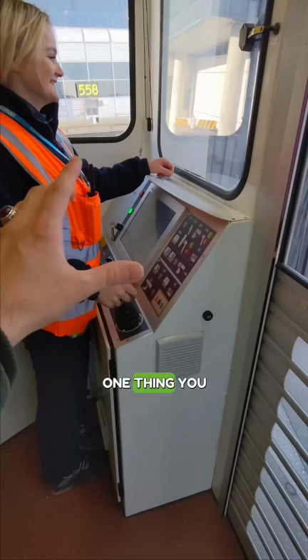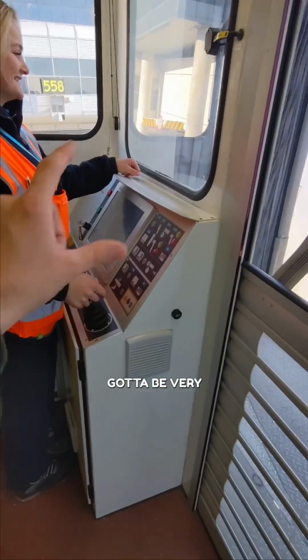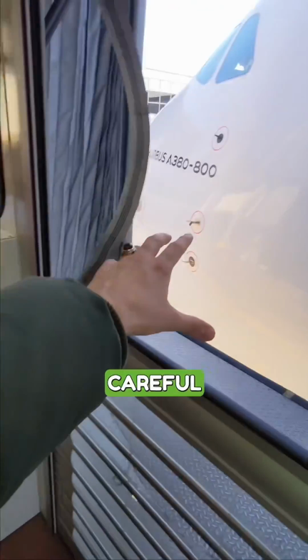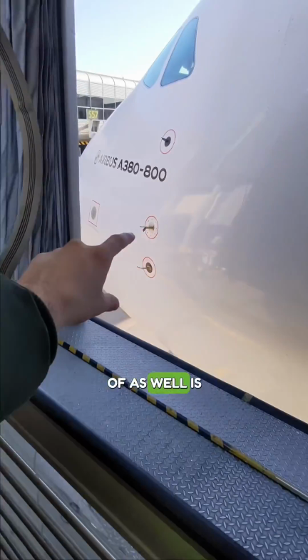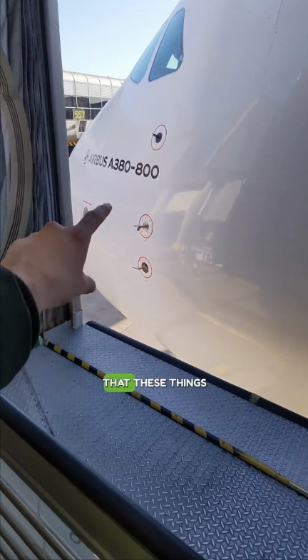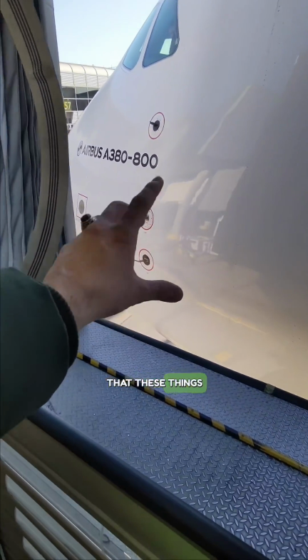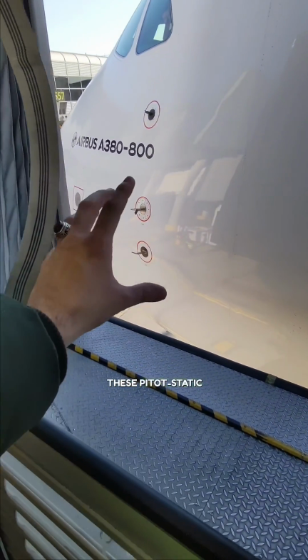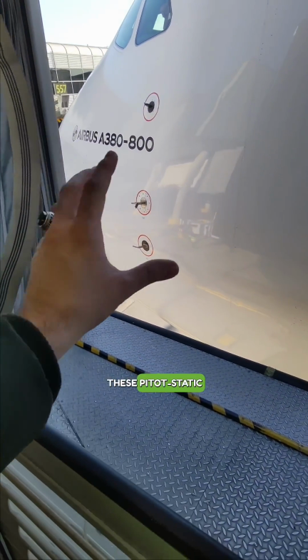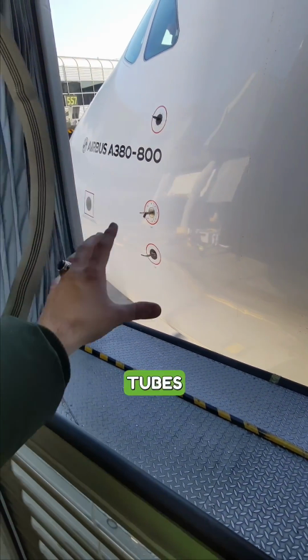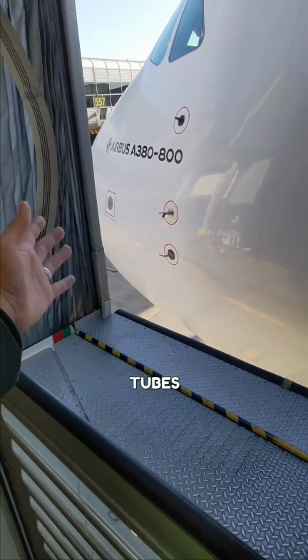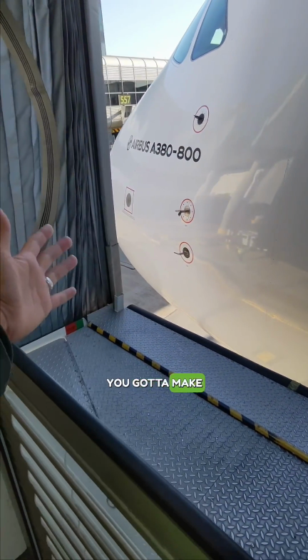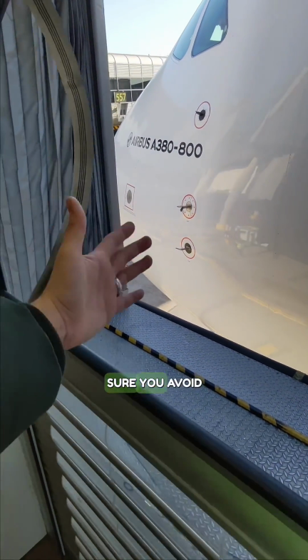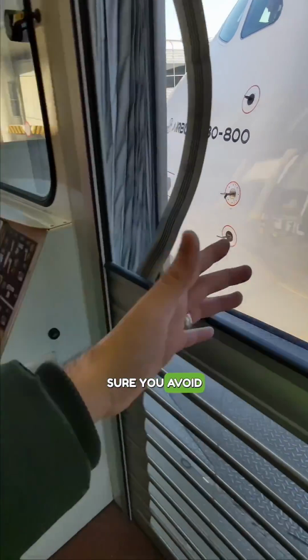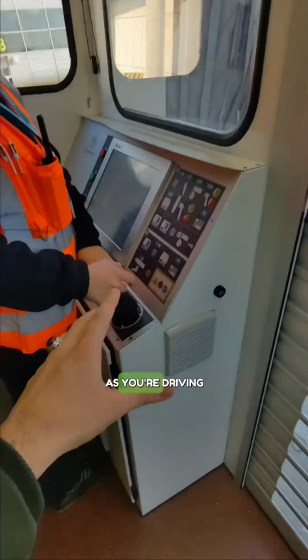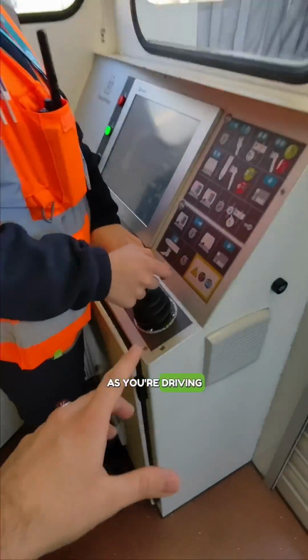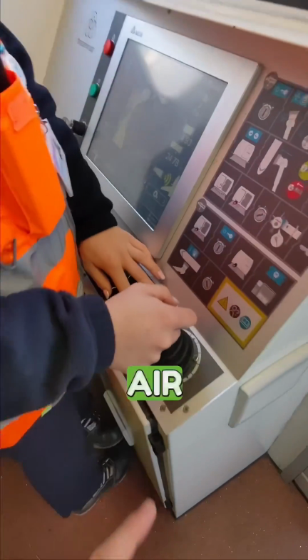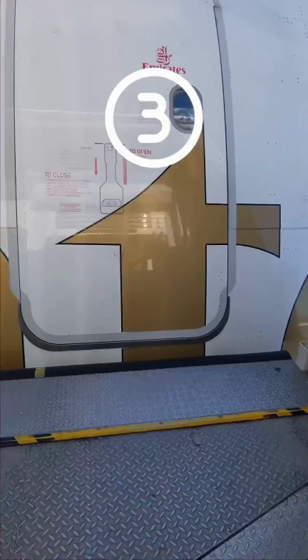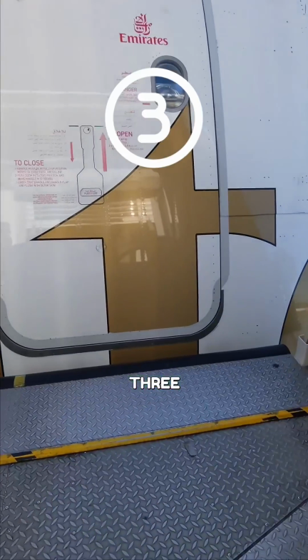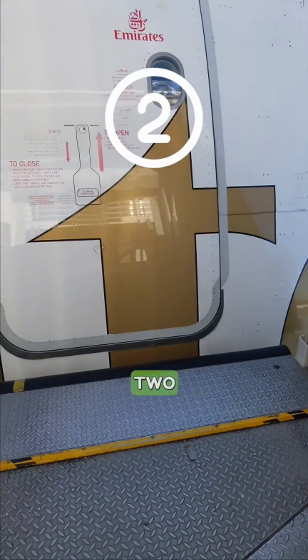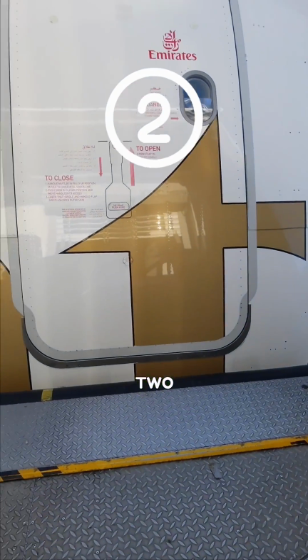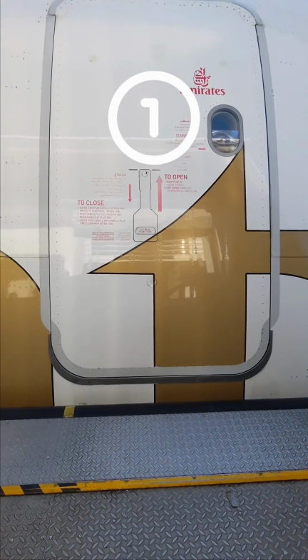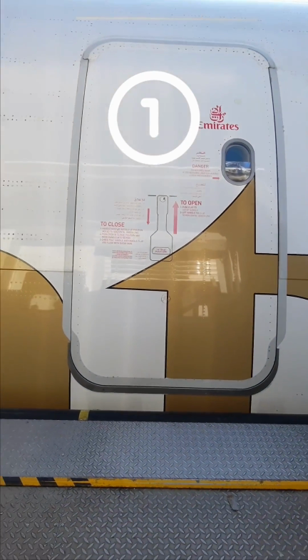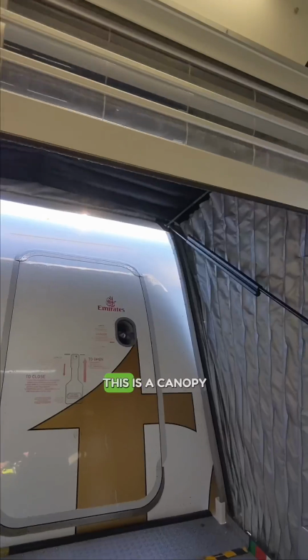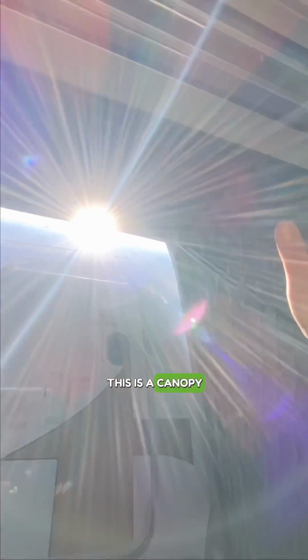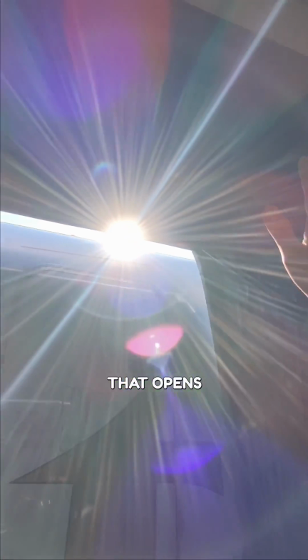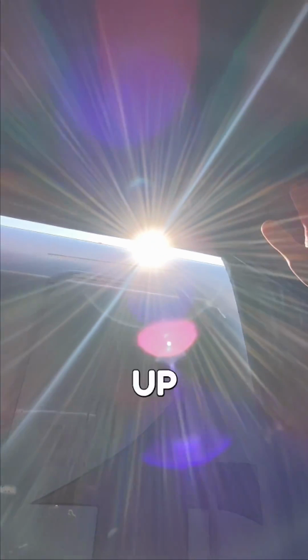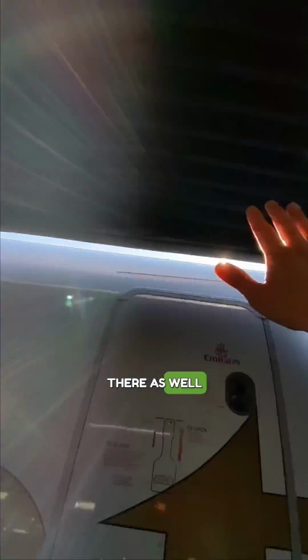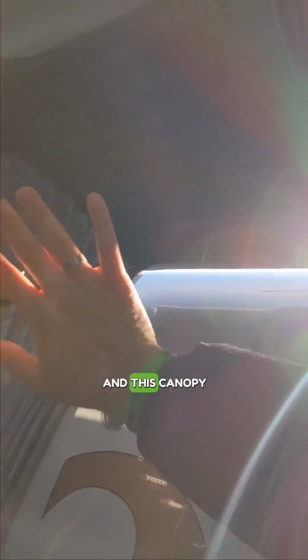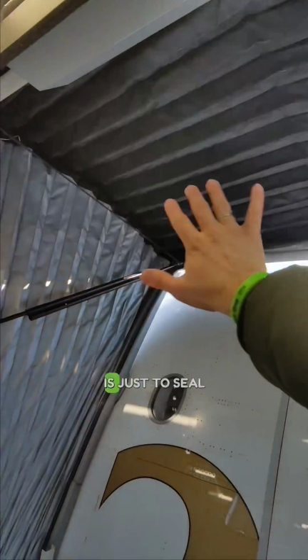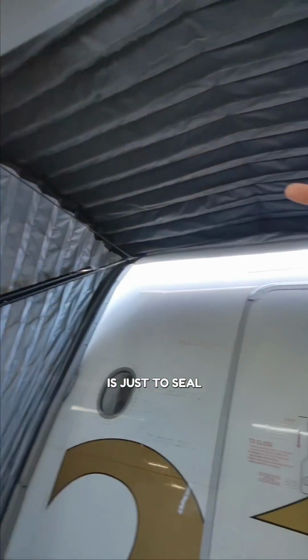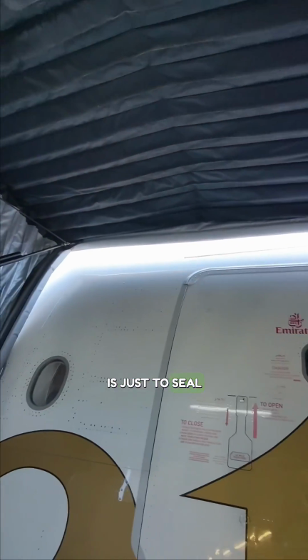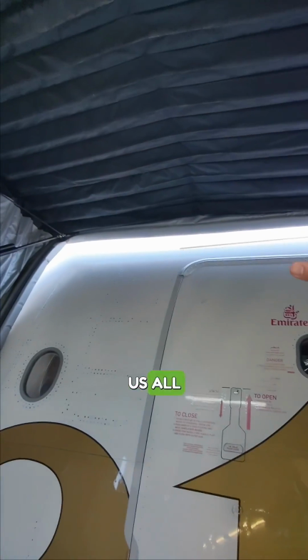One thing you've got to be very careful of as well is these pitot-static tubes — you've got to make sure you avoid them as you're driving this air bridge. Three, two, one. This is the canopy that opens up there as well.